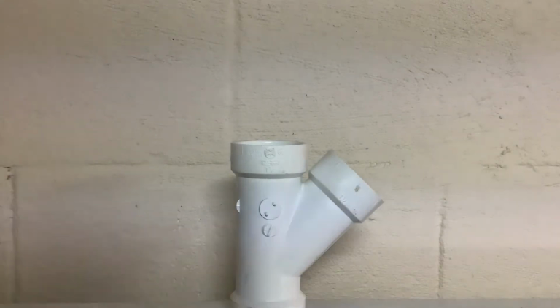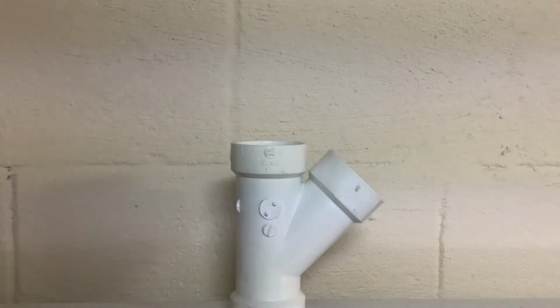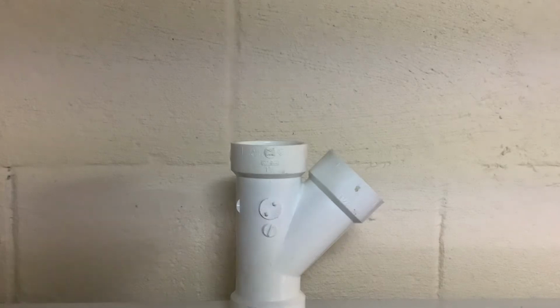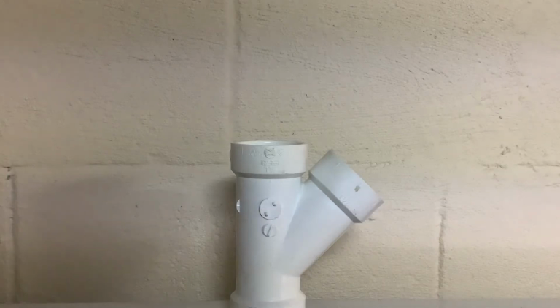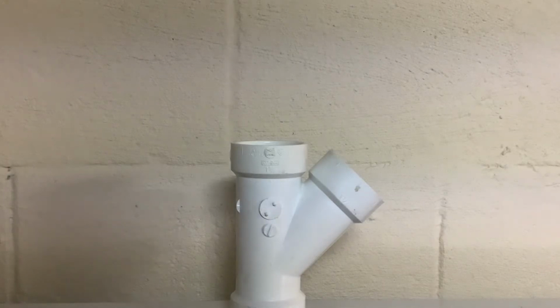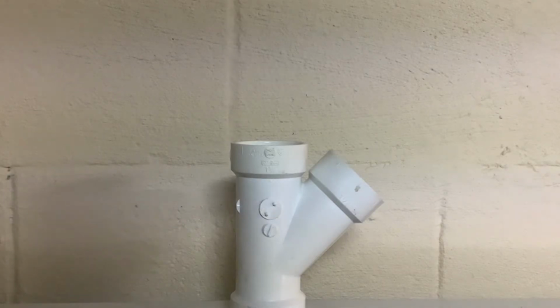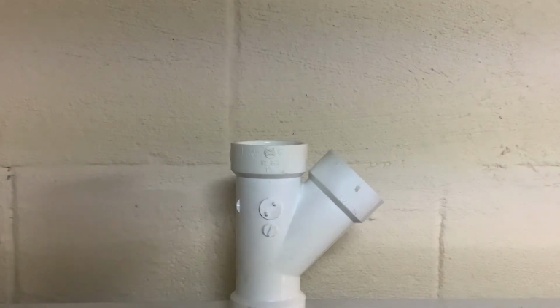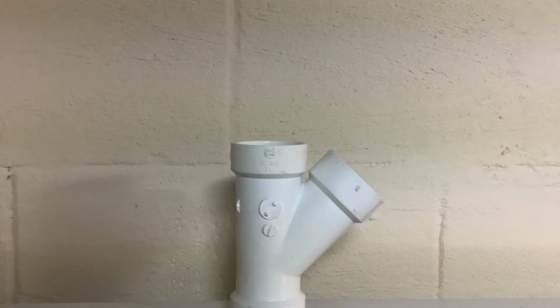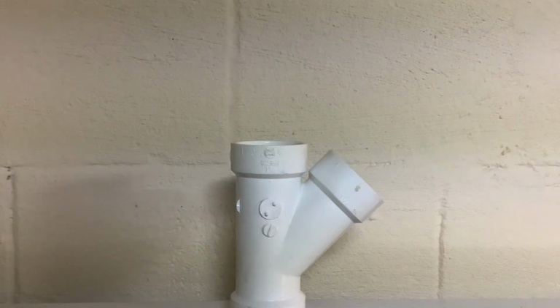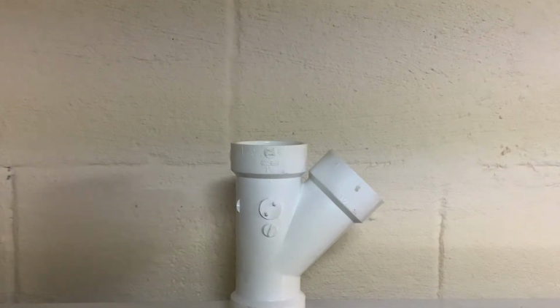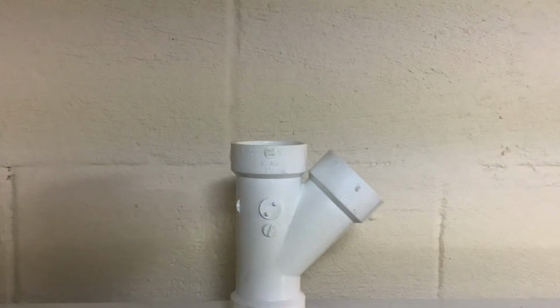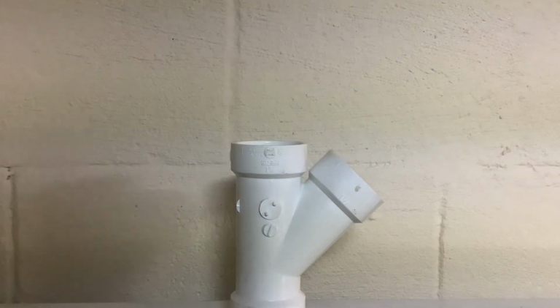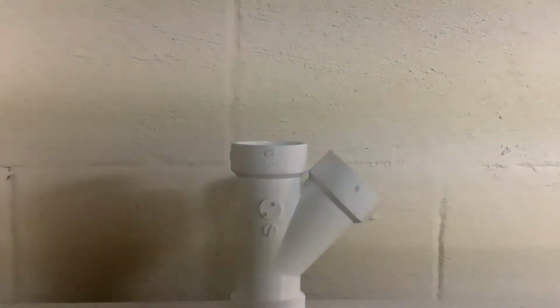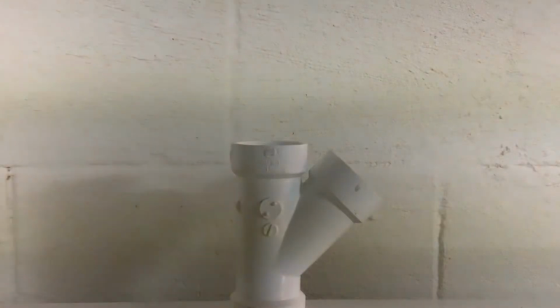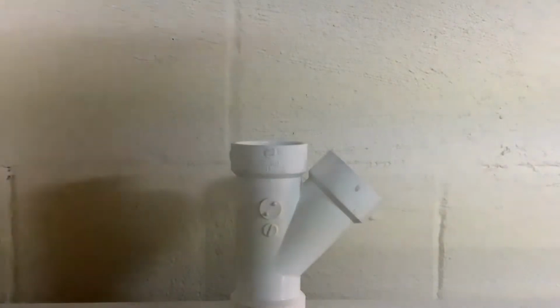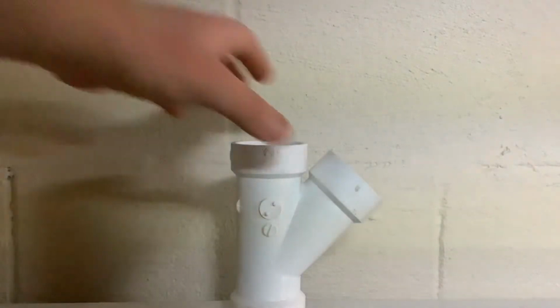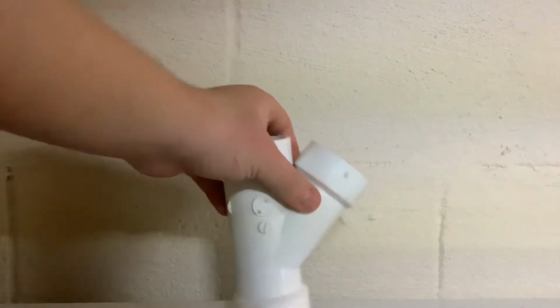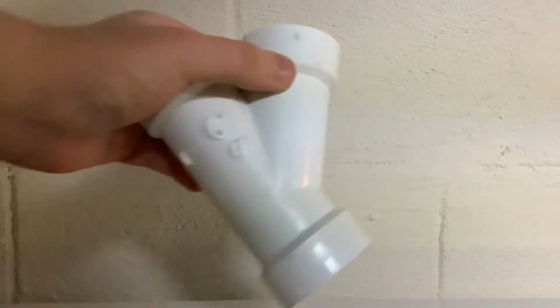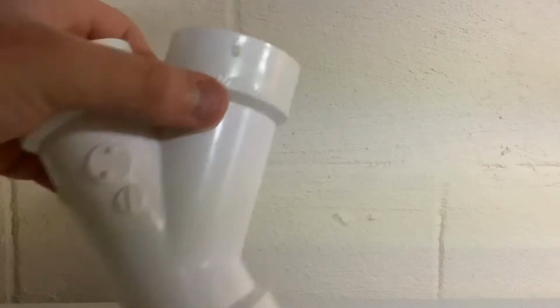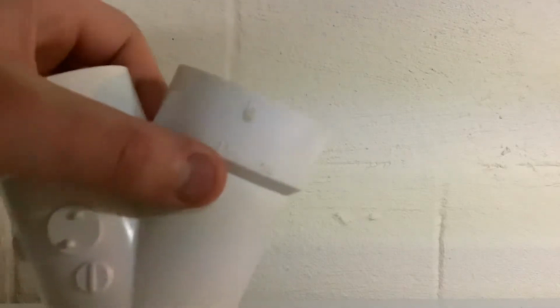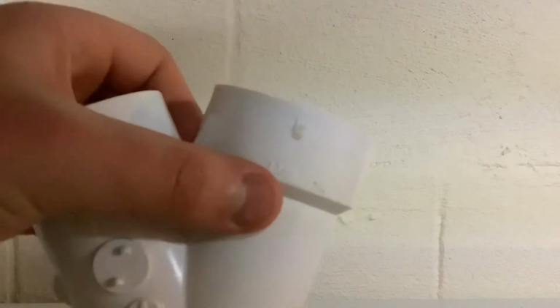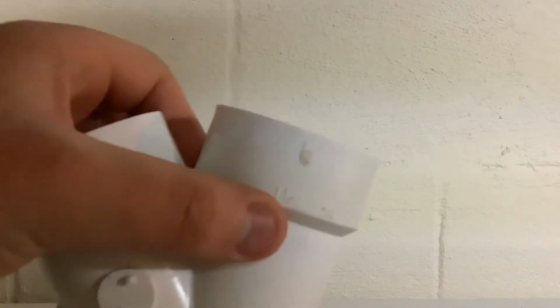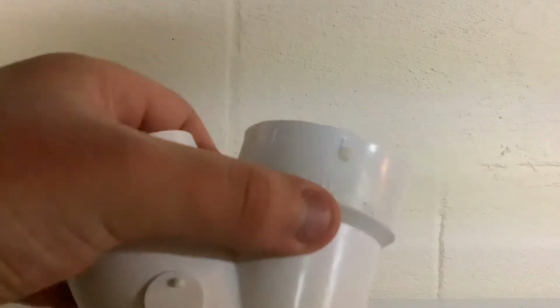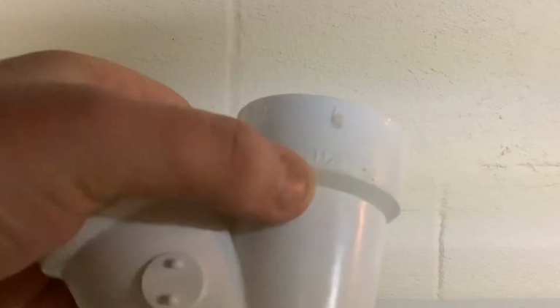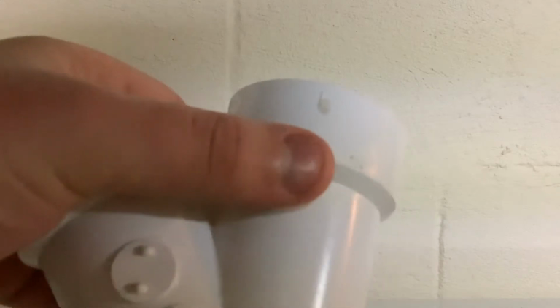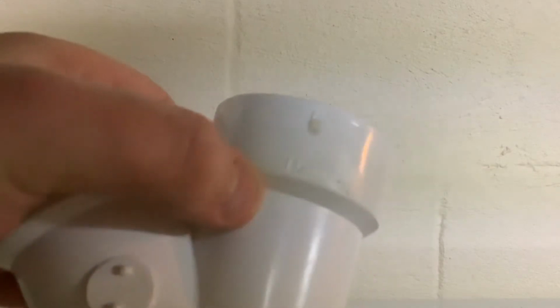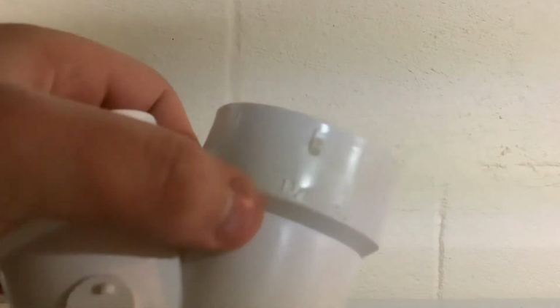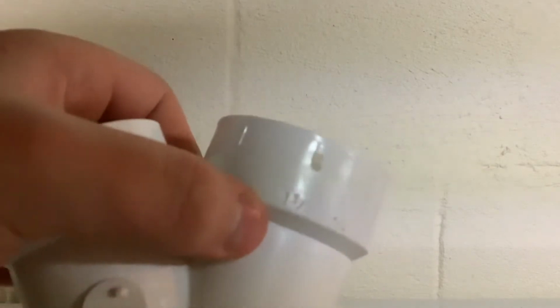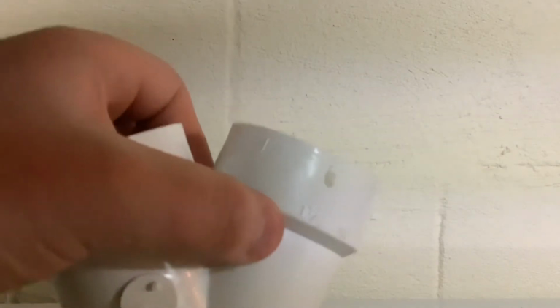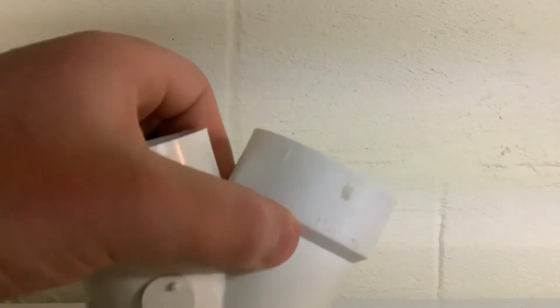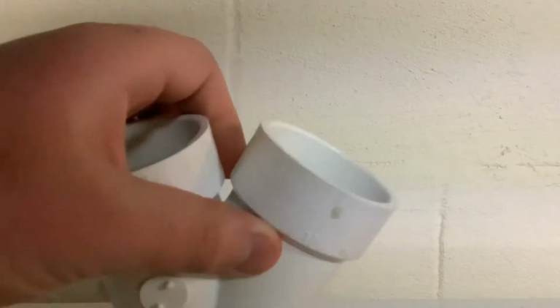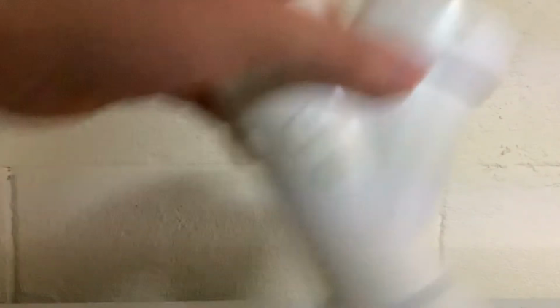Starting with schedule 40, schedule 30, galvanized, cast iron, and brass — those fittings usually have the measurement right on the hub. This inch-and-a-half schedule 40 fitting is marked inch and a half on the hub, so I just need inch-and-a-half pipe for this fitting.